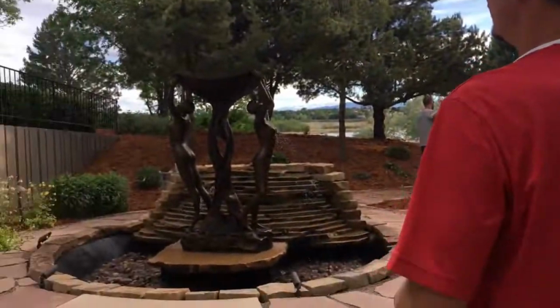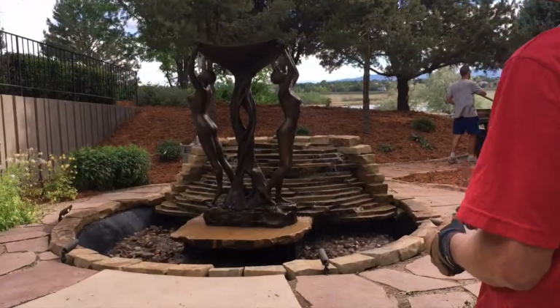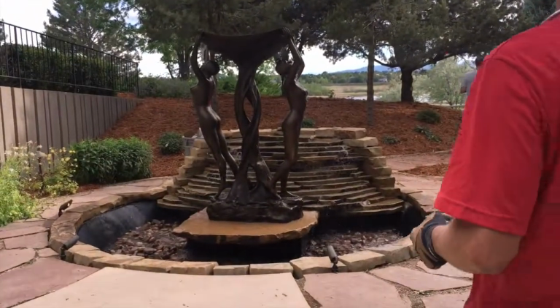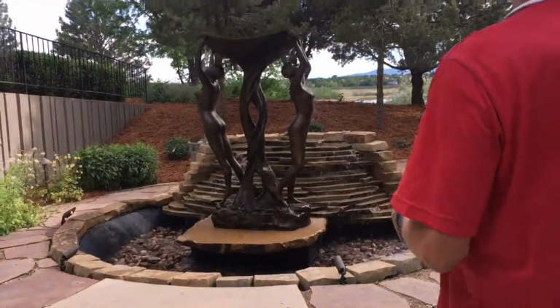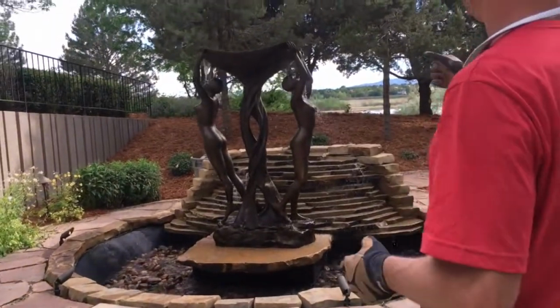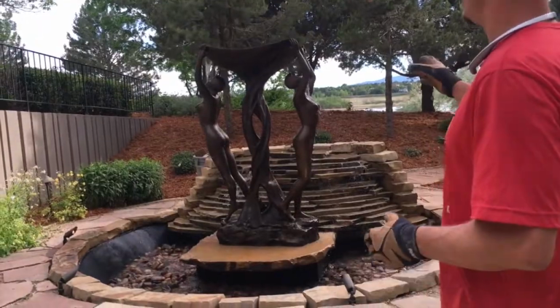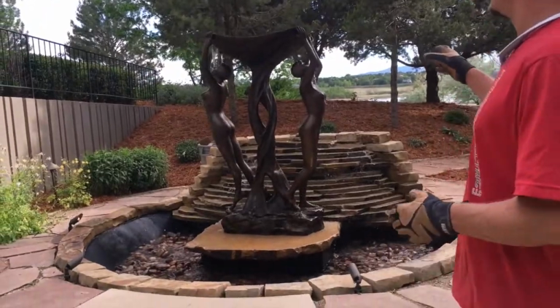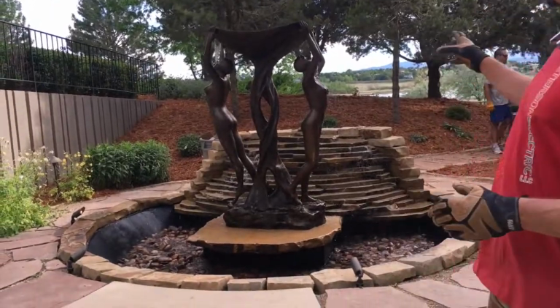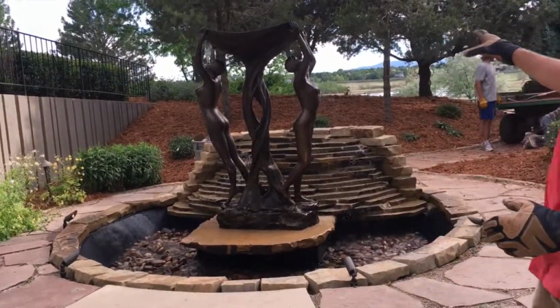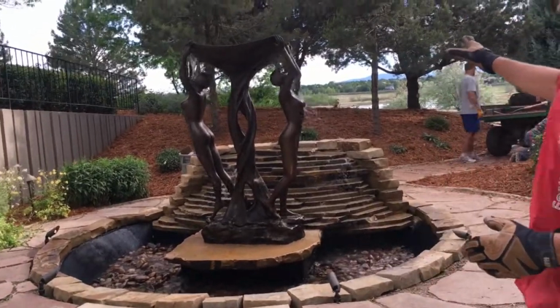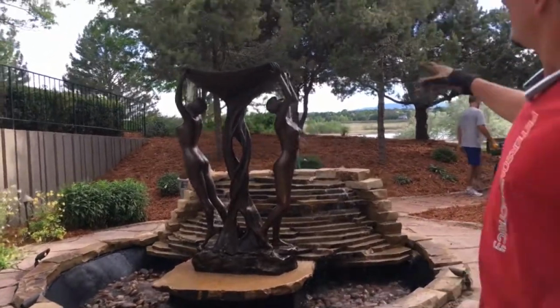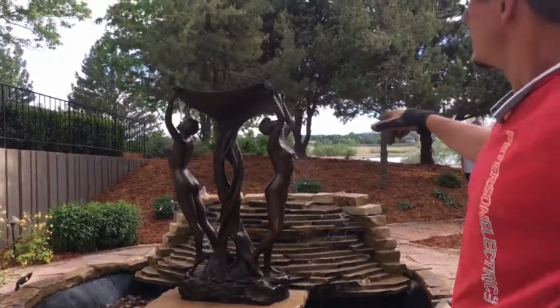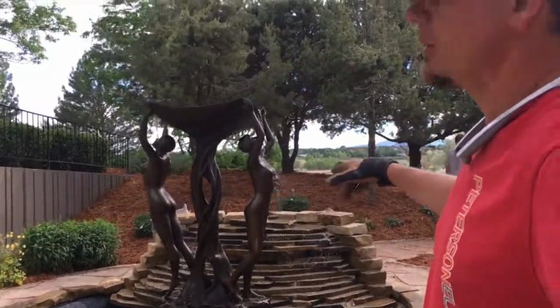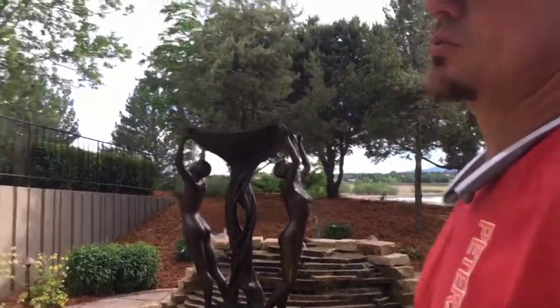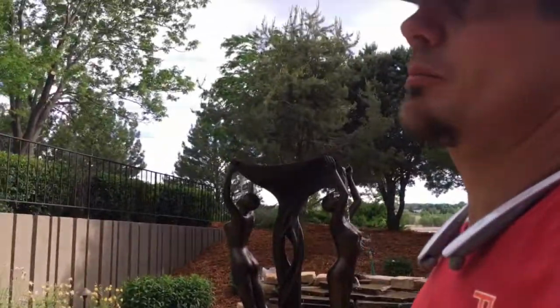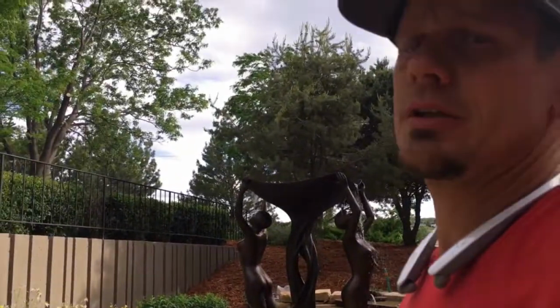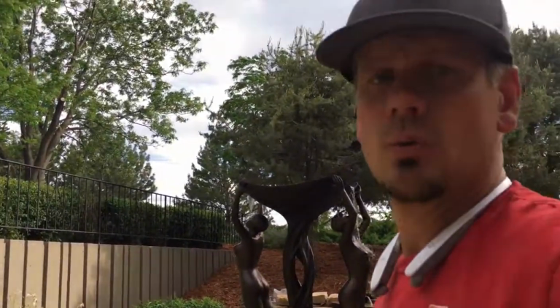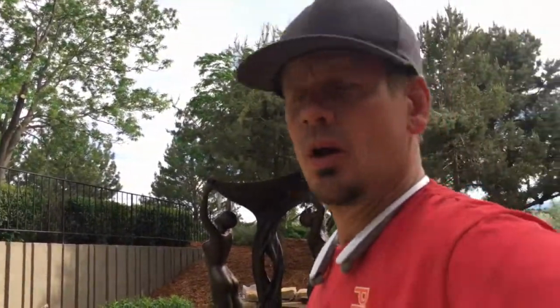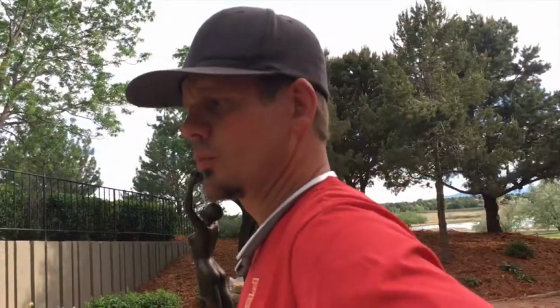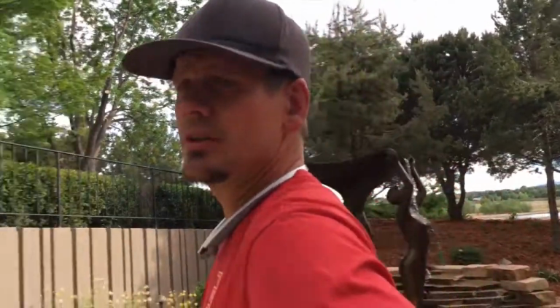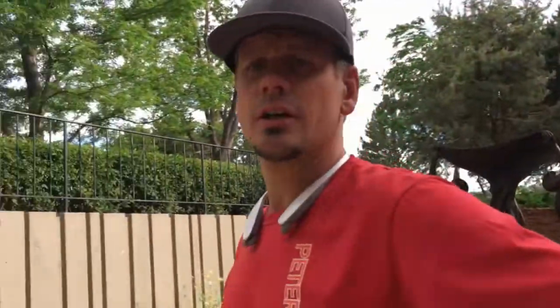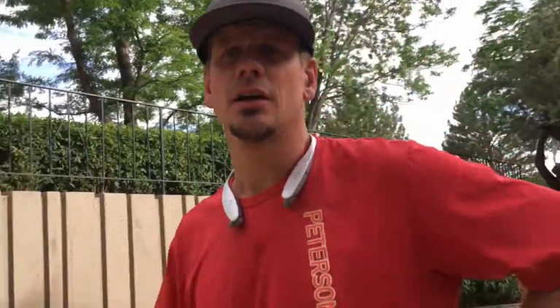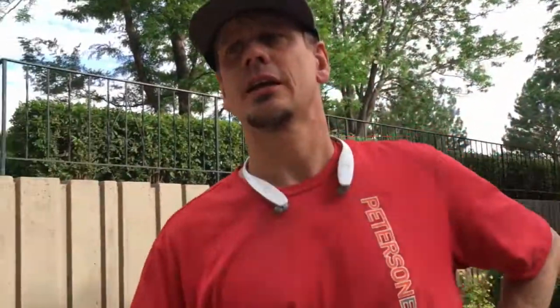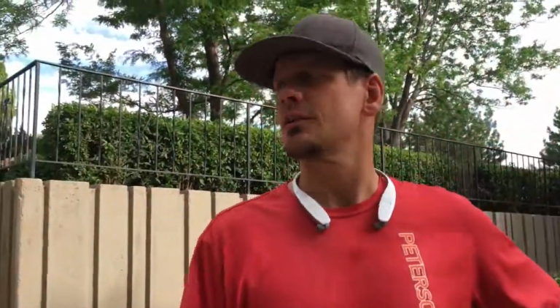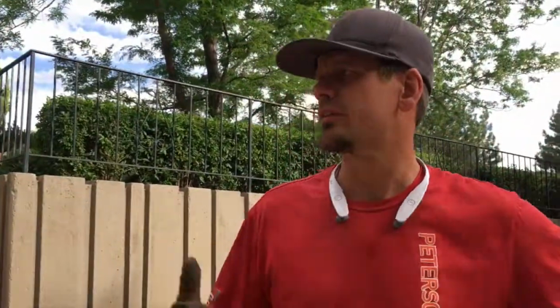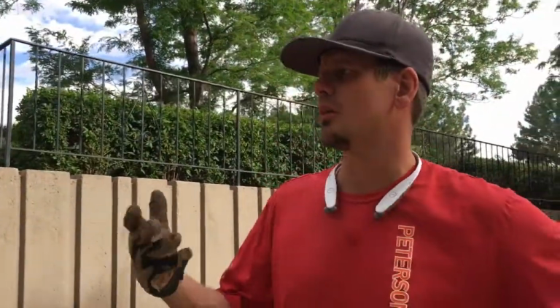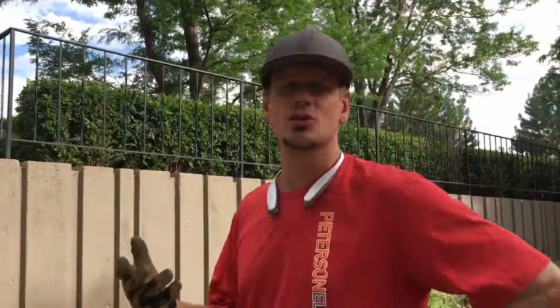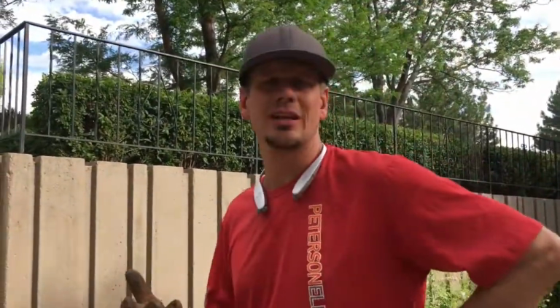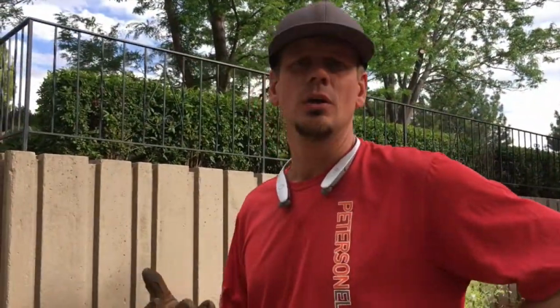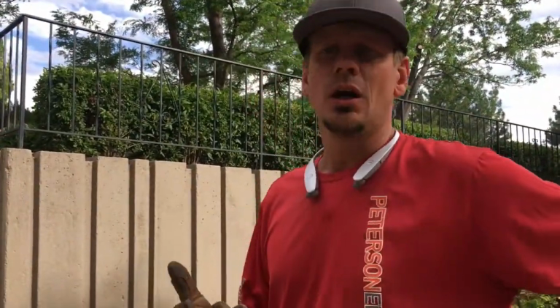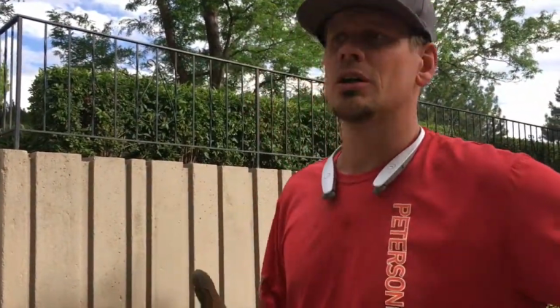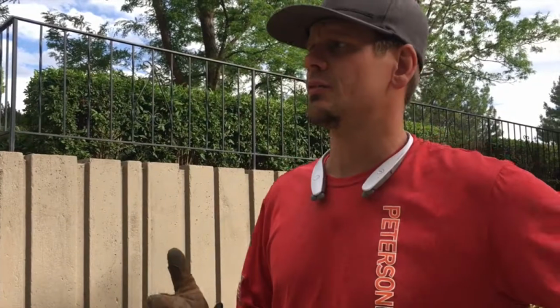We got that outlet grounded for them and working for this fountain they put in as well. It's a real pretty design, but yeah, just a quick thing about how to trace that out.